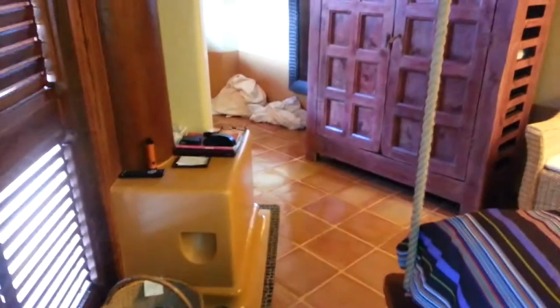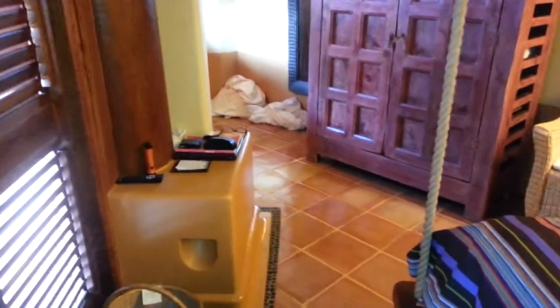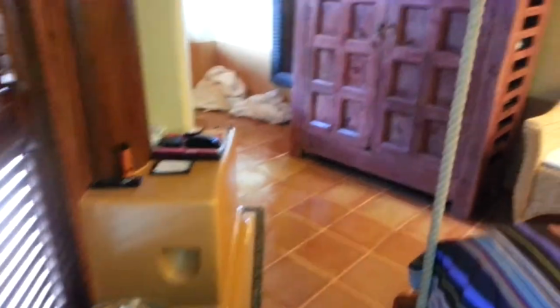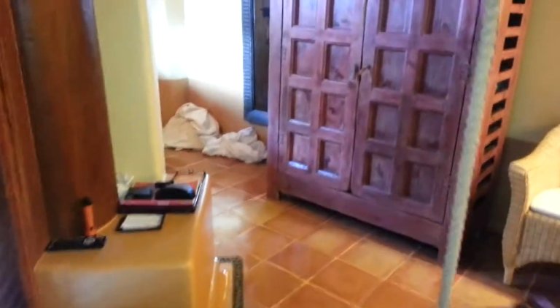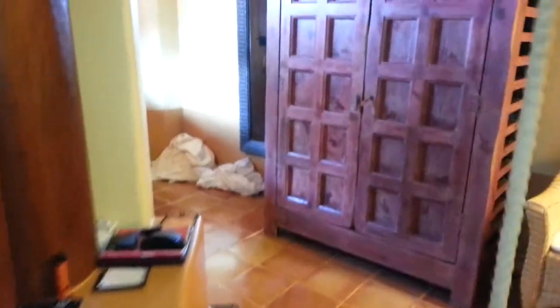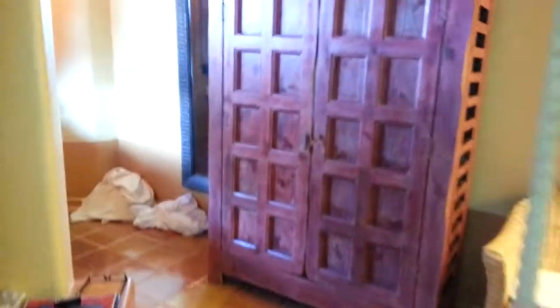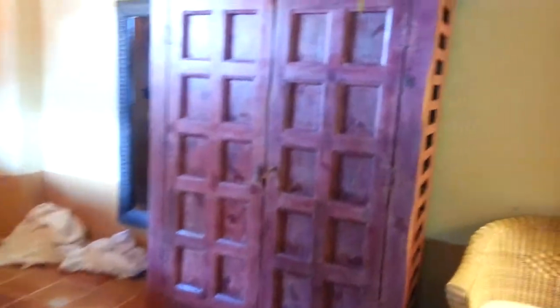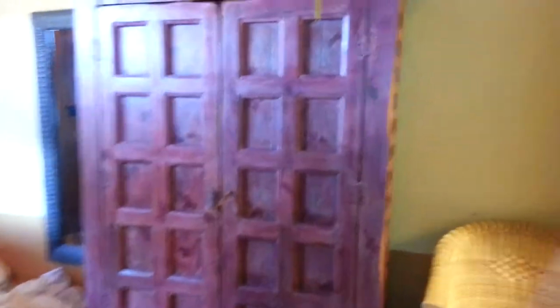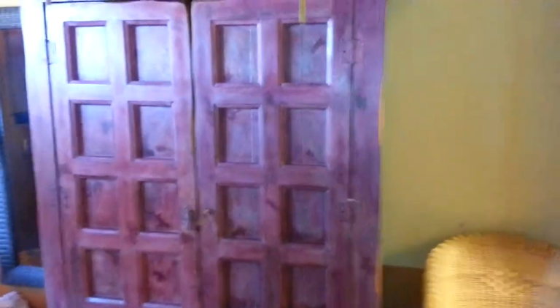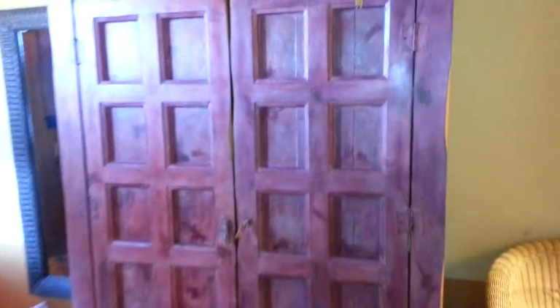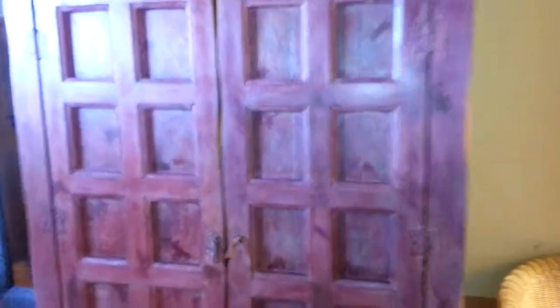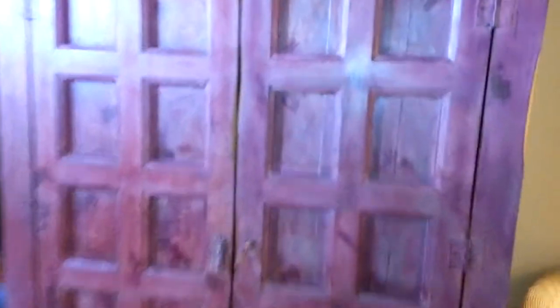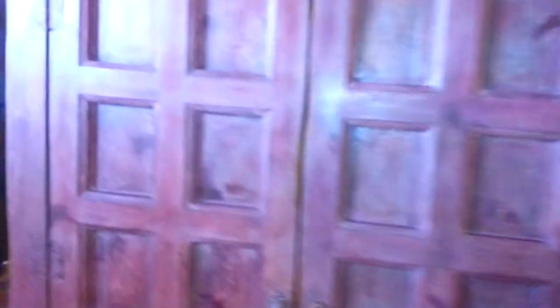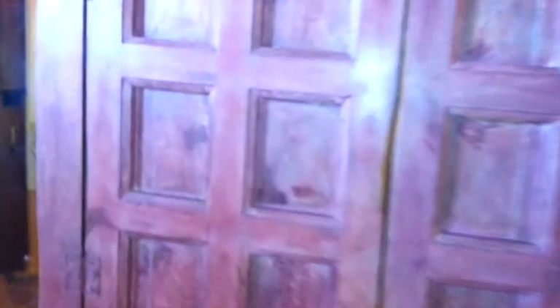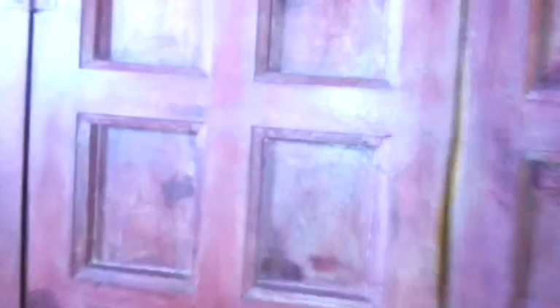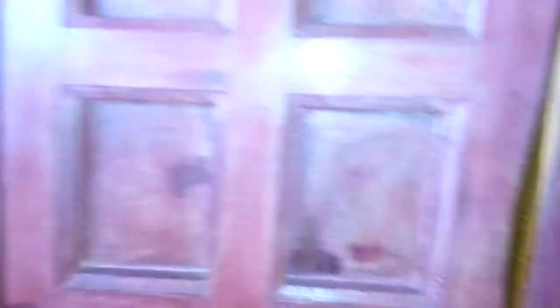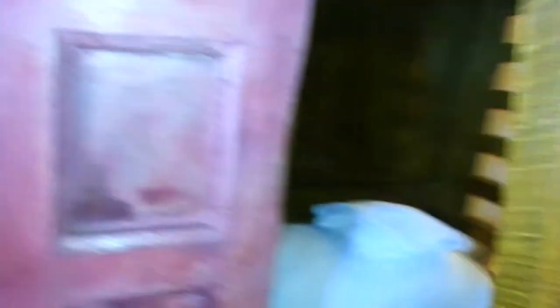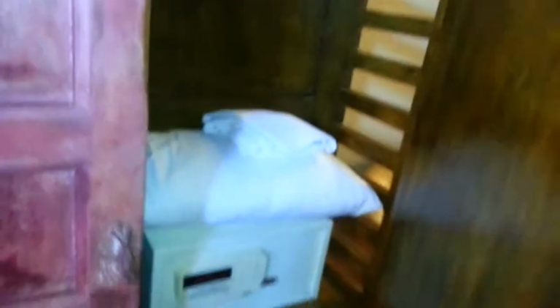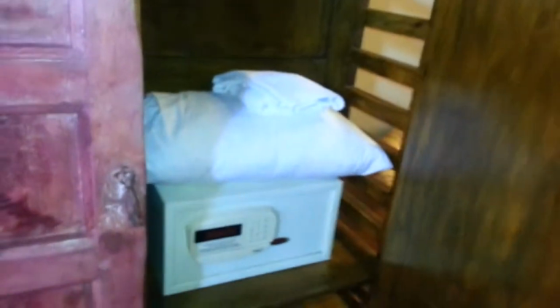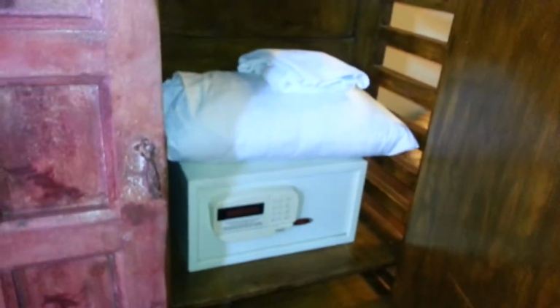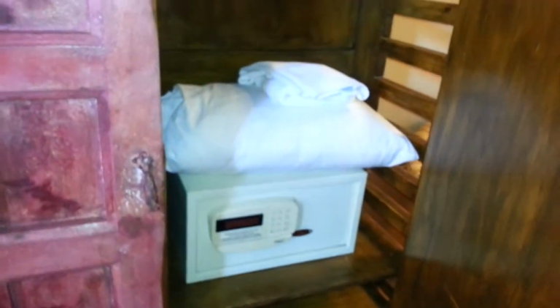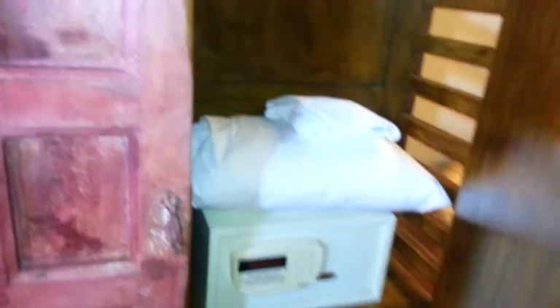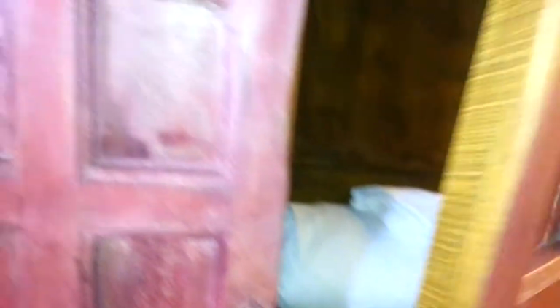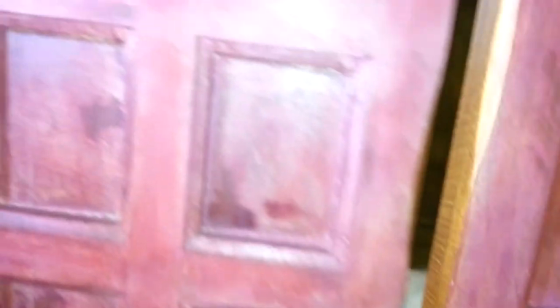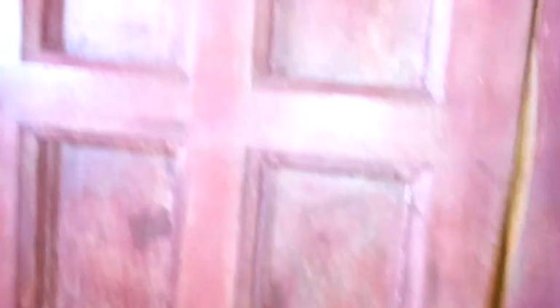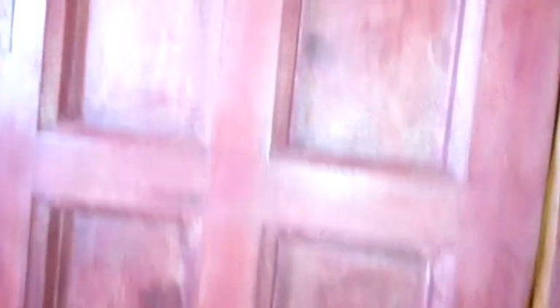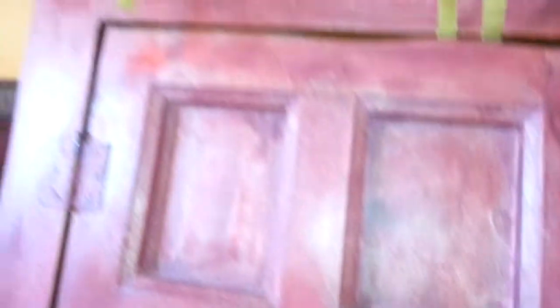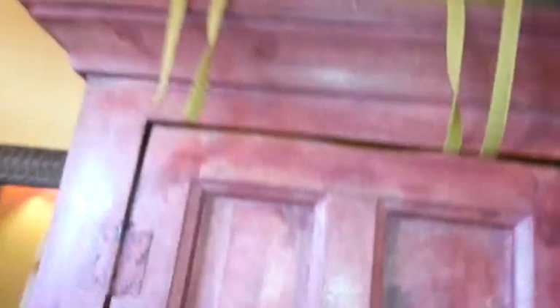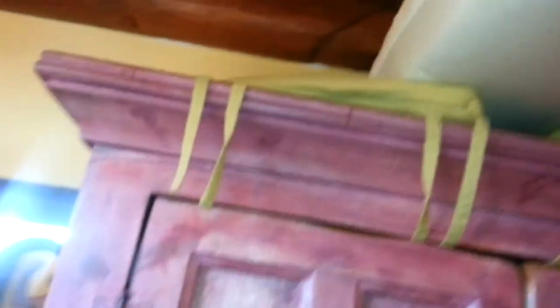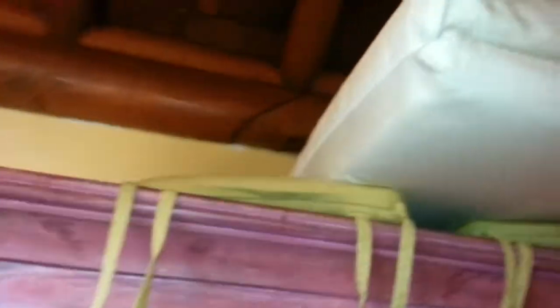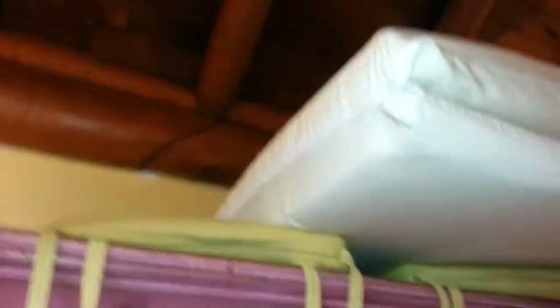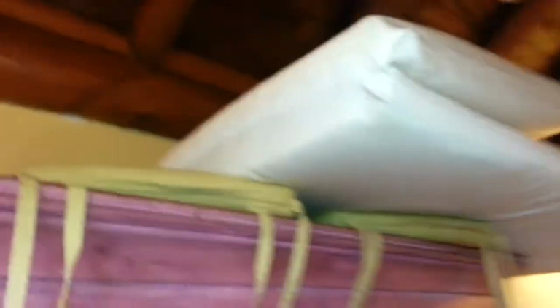Then you have here all the stuff for your storage. Put in a little safe. You have some stuff up here for the chairs outside.